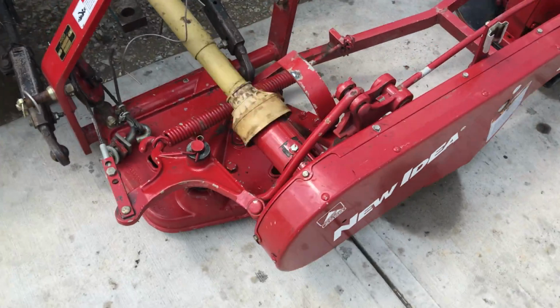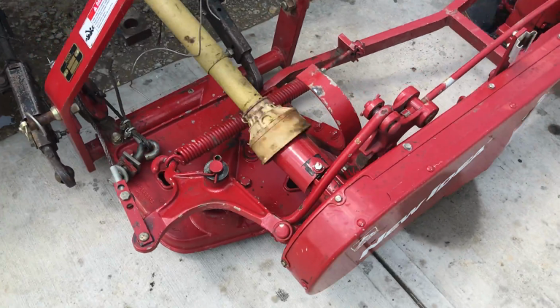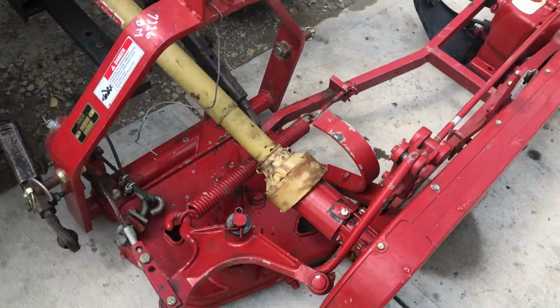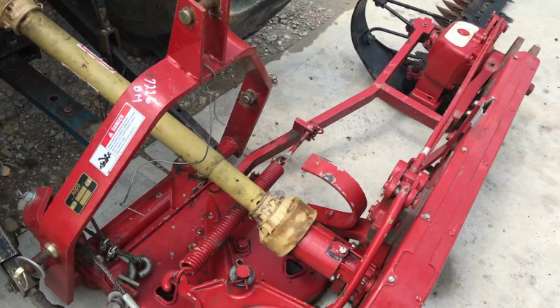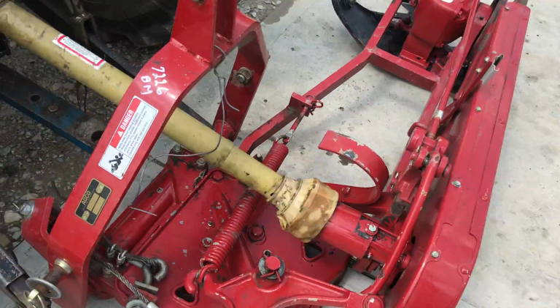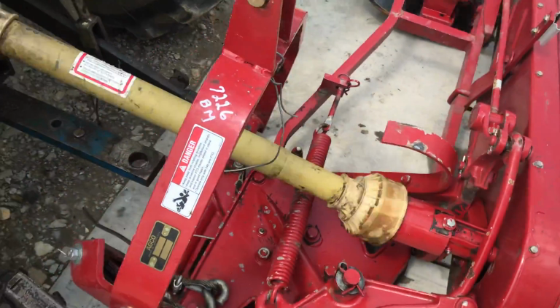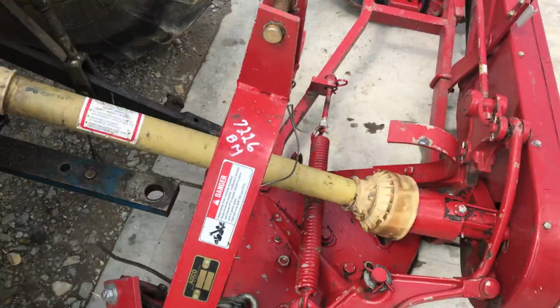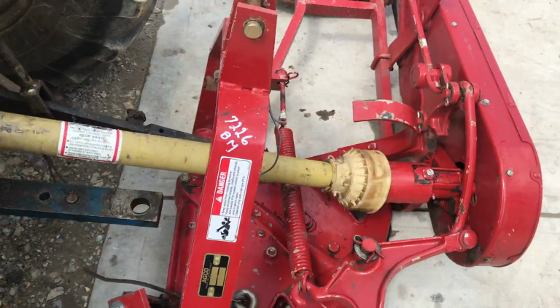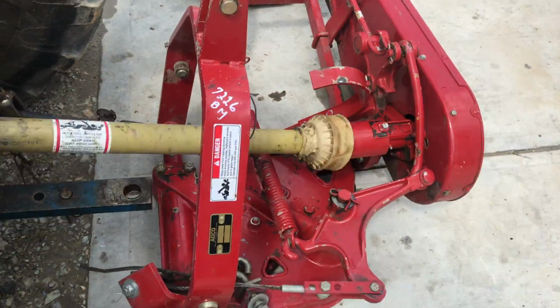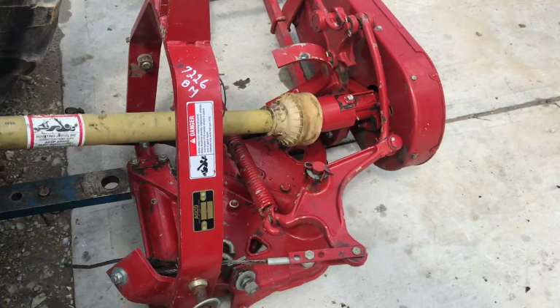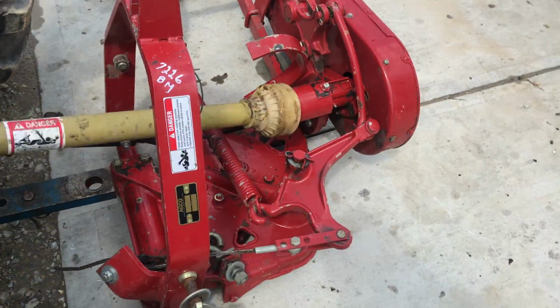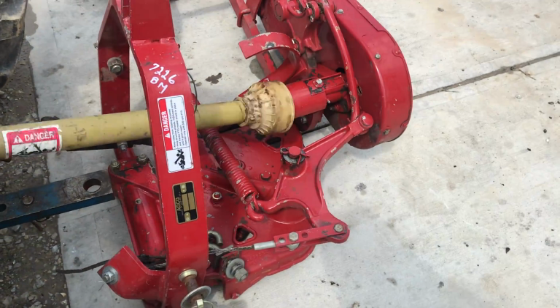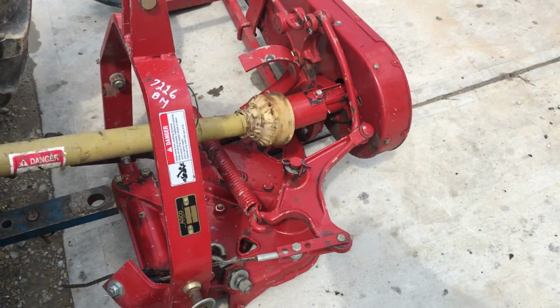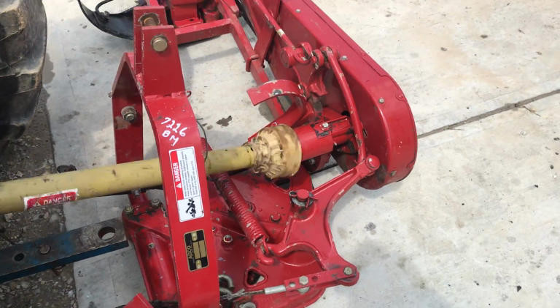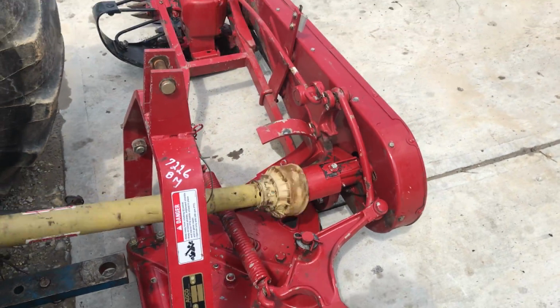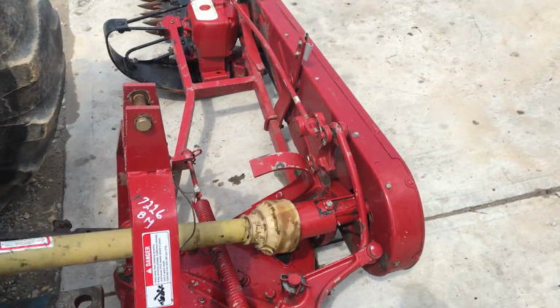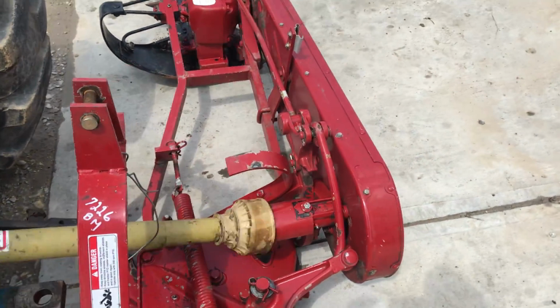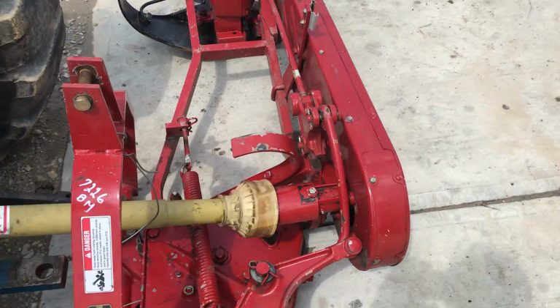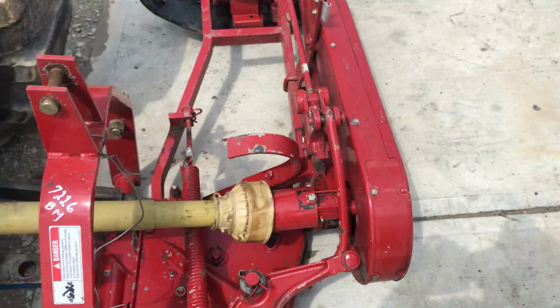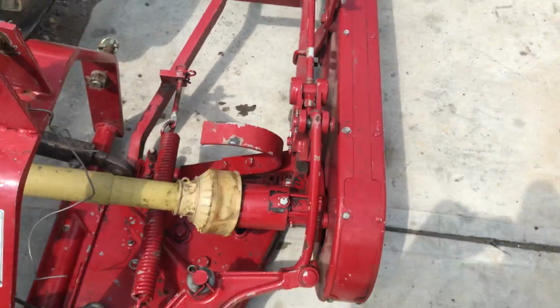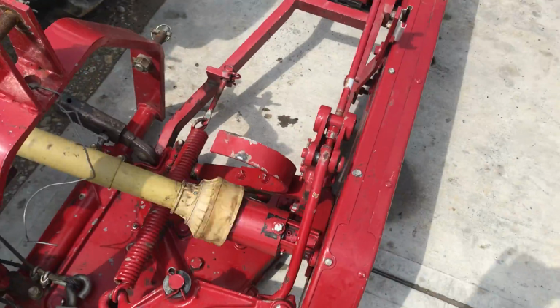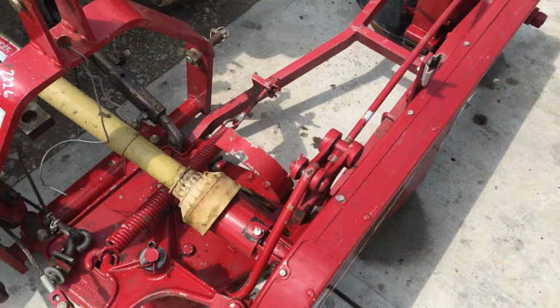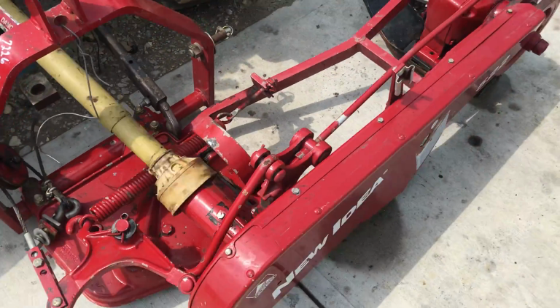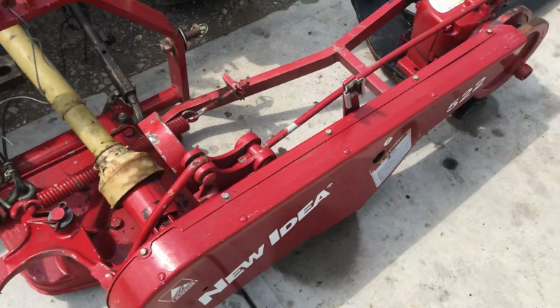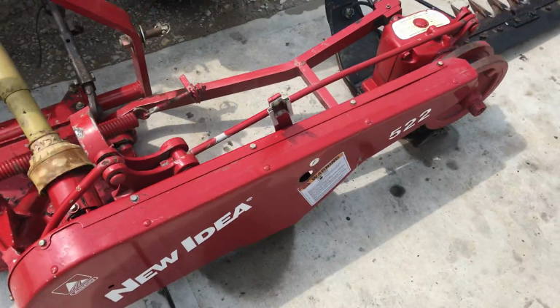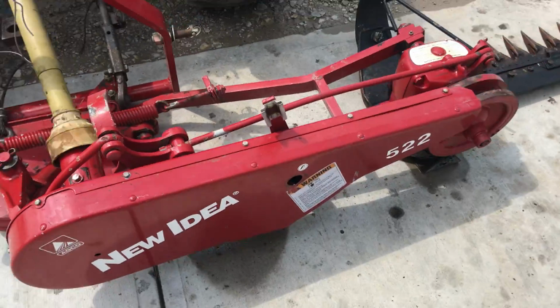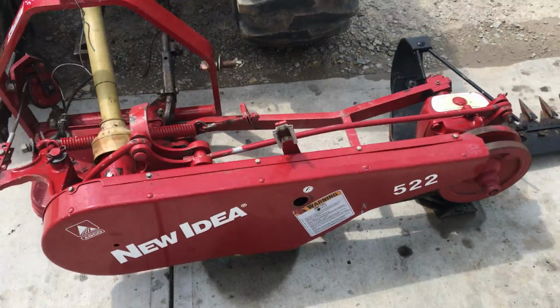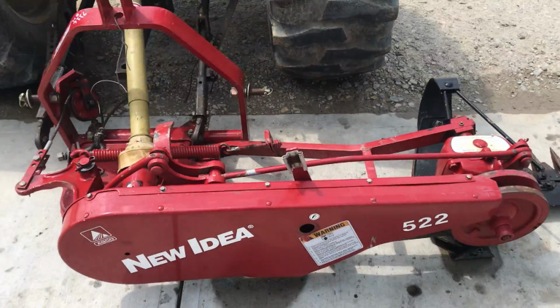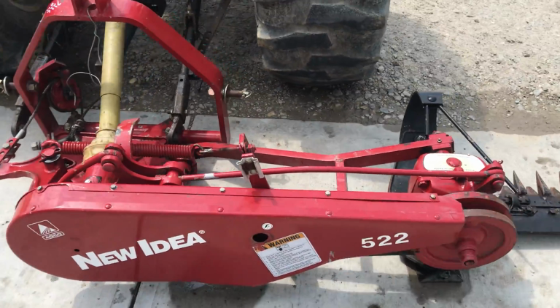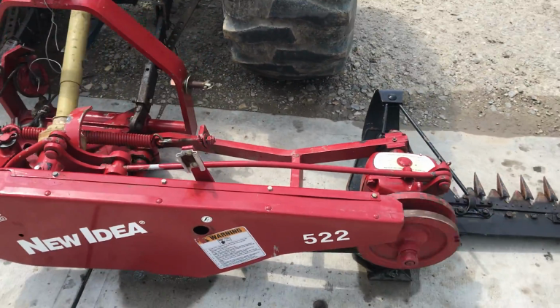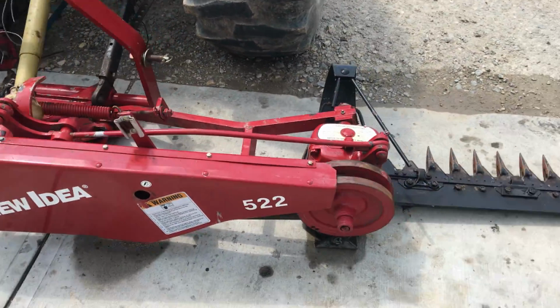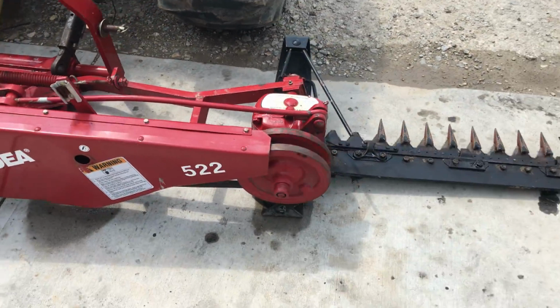Very, very nice shape. I'm going to say 80, 90% on the original paint. It's really, really nice.